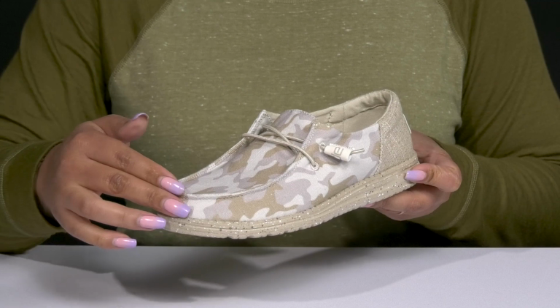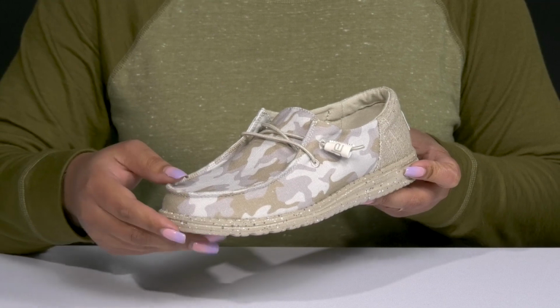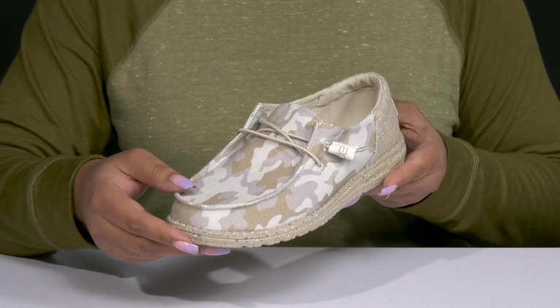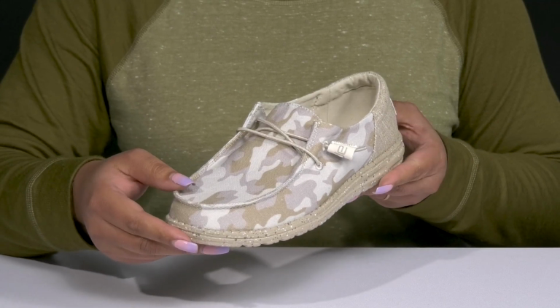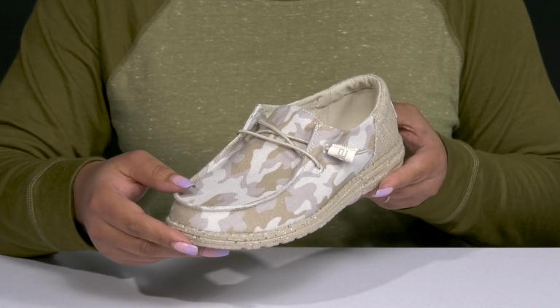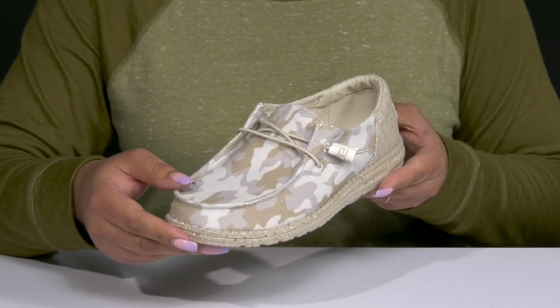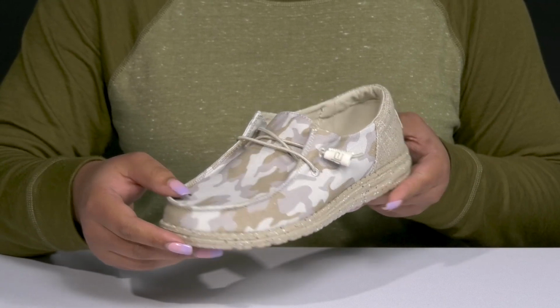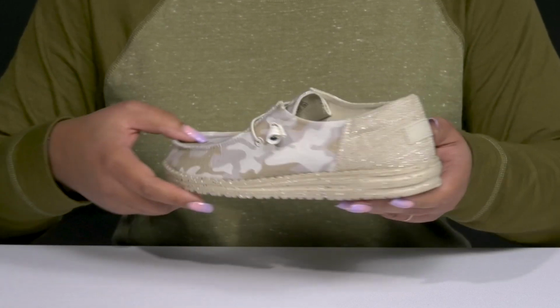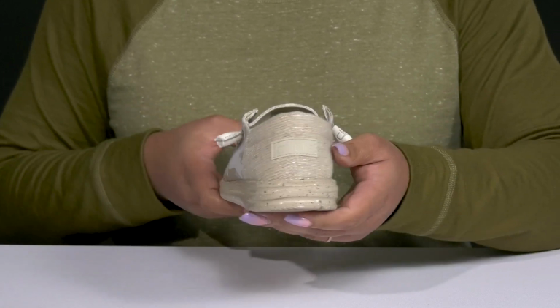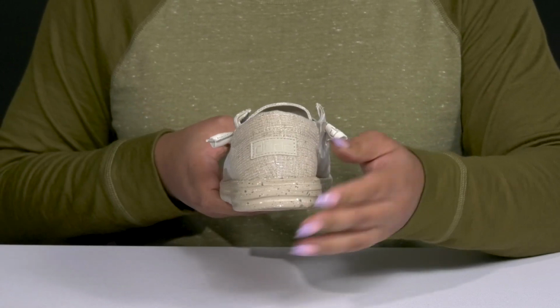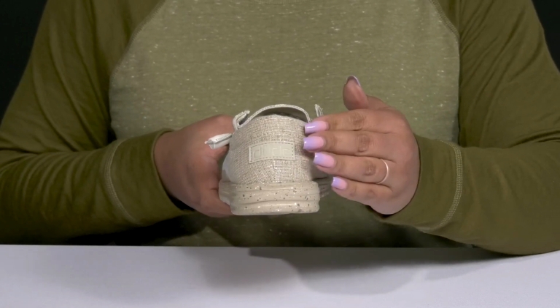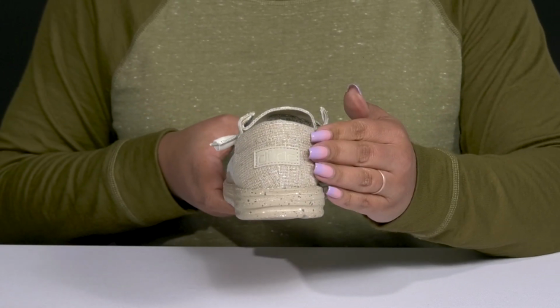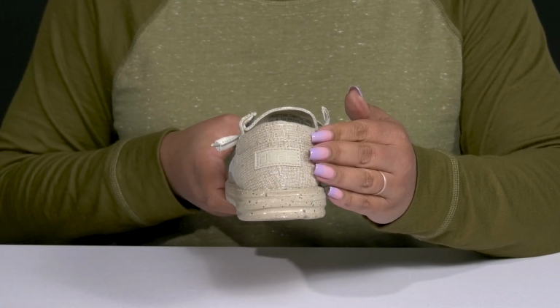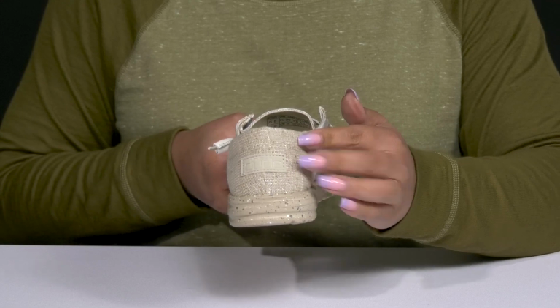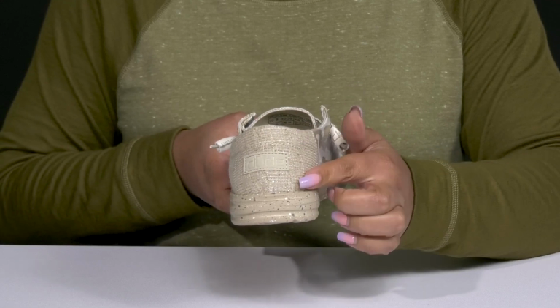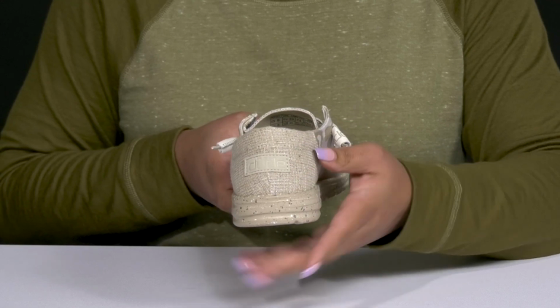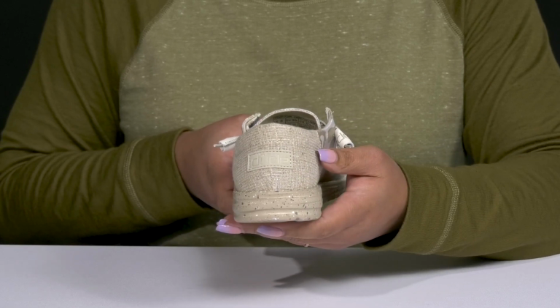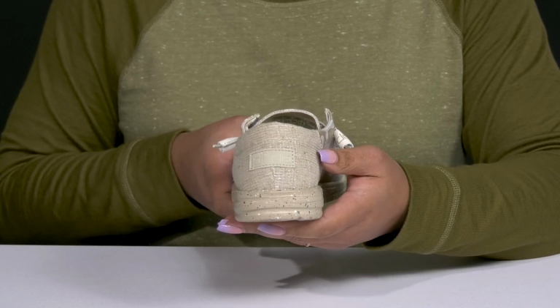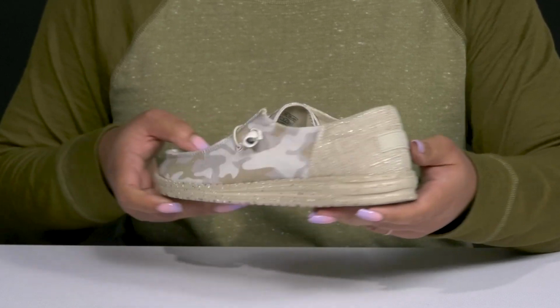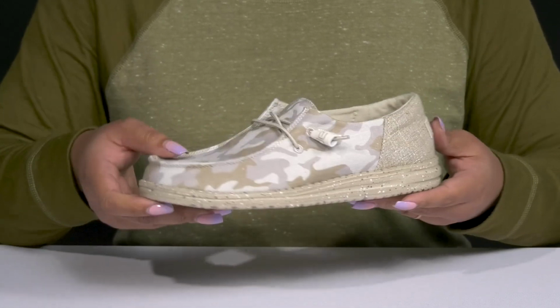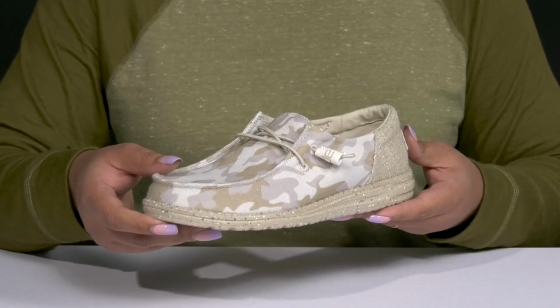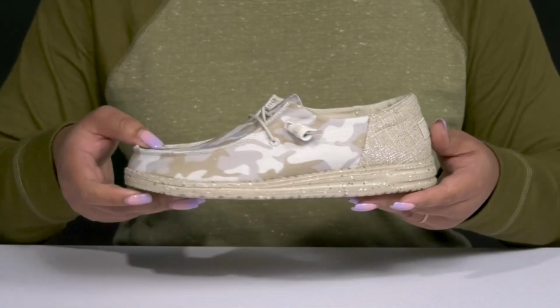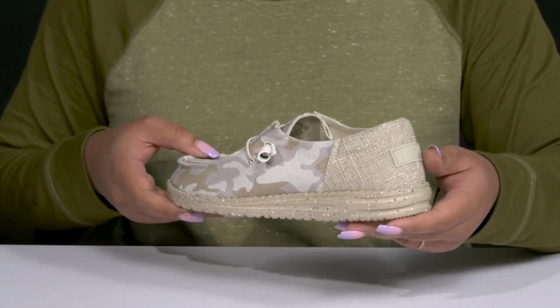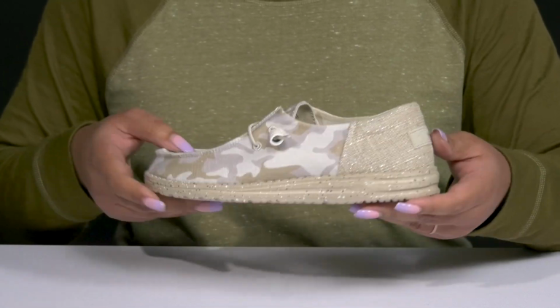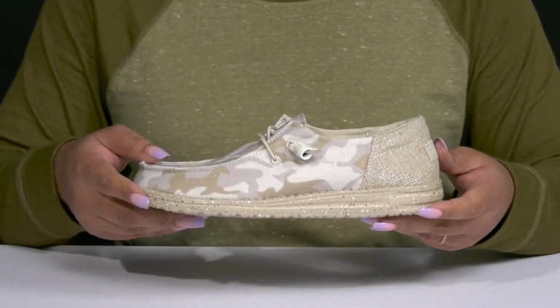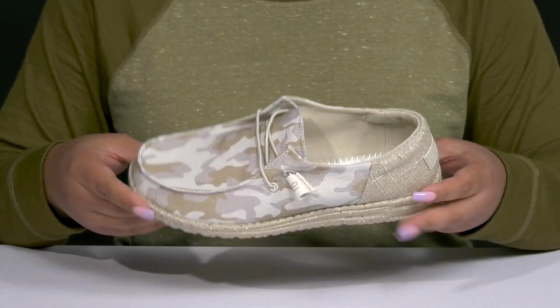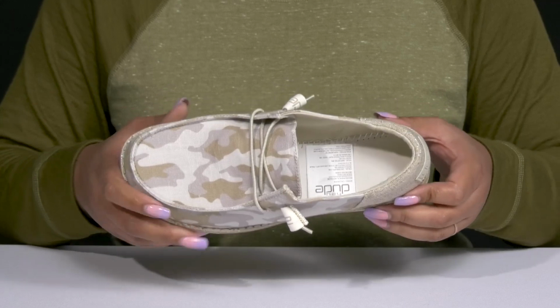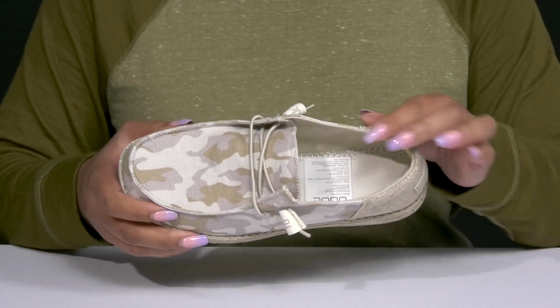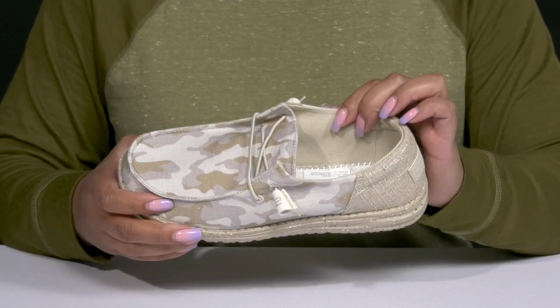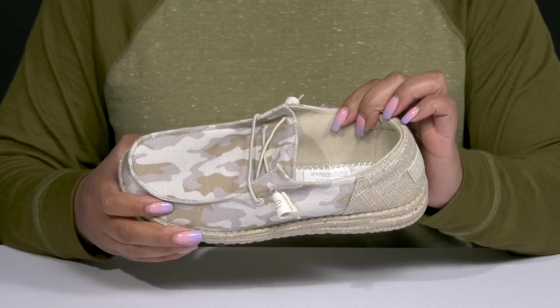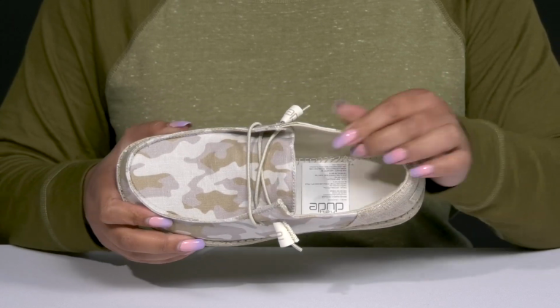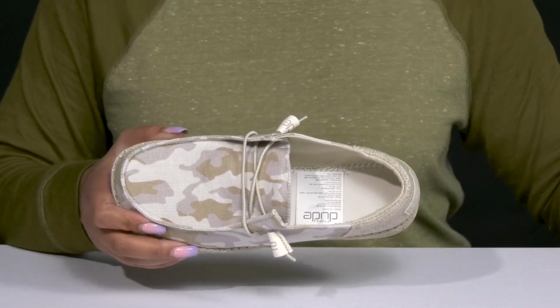The front of the shoe has an all-over camouflage print with a contrasting woven texture at the back of the heel, which has some metallic details giving you a fun and stylish look.